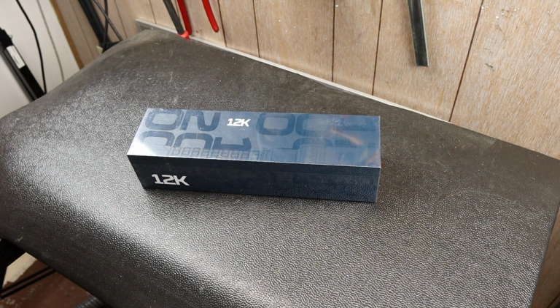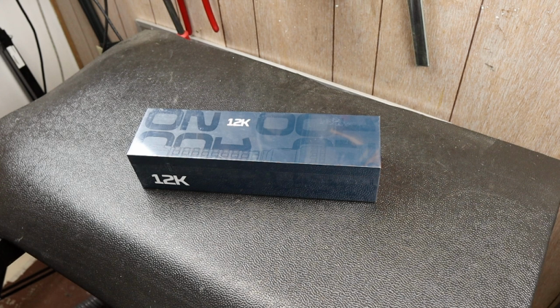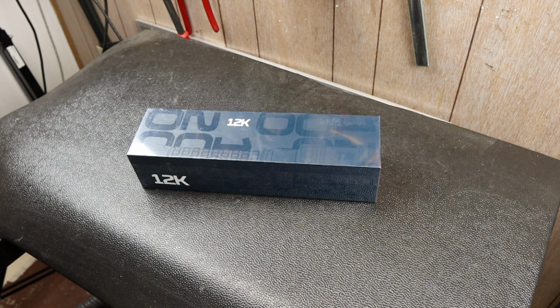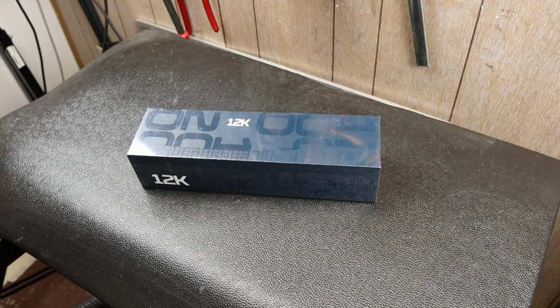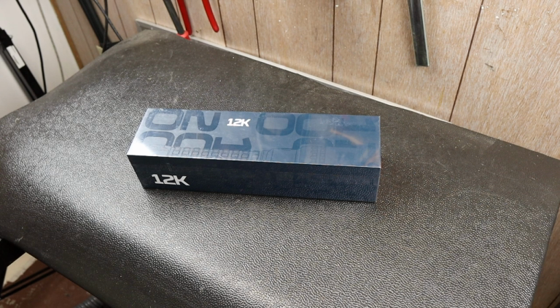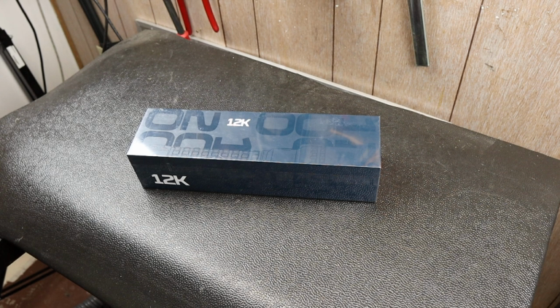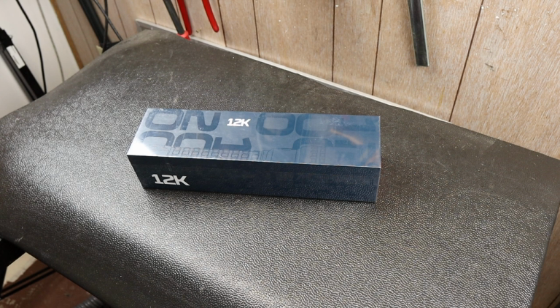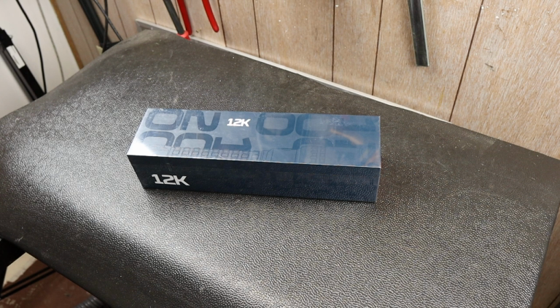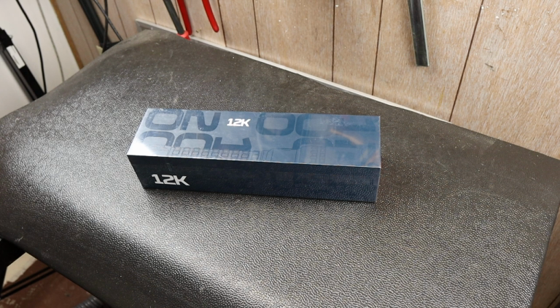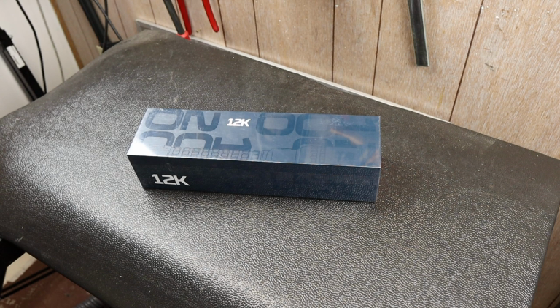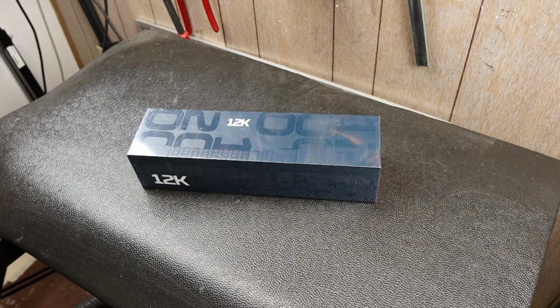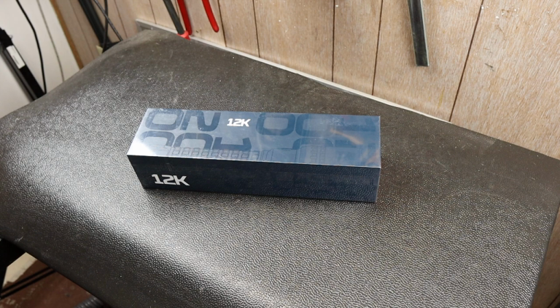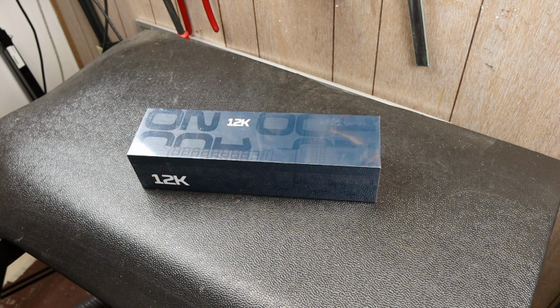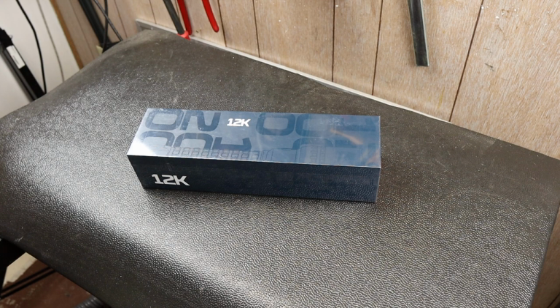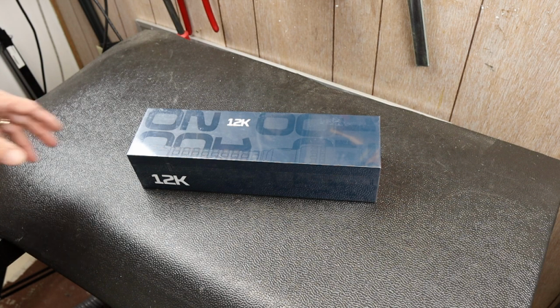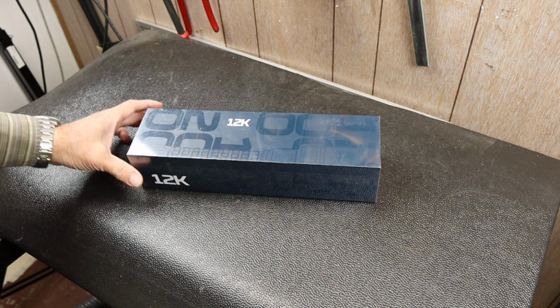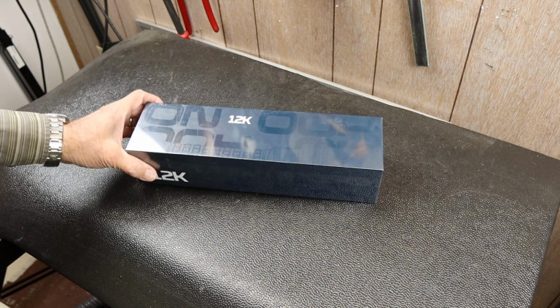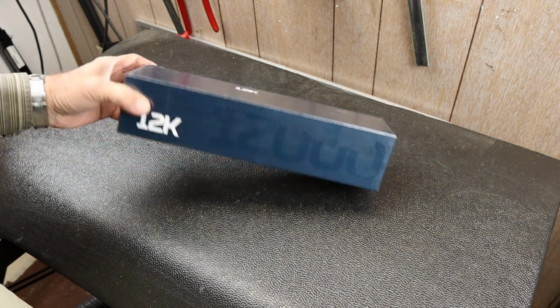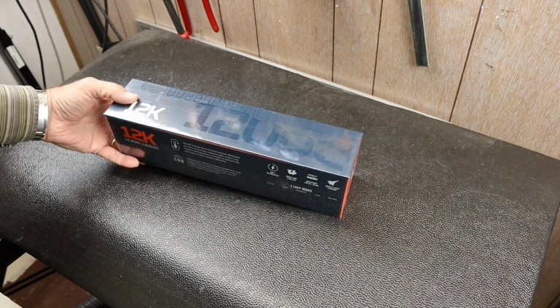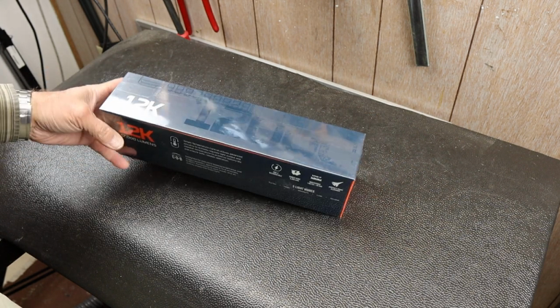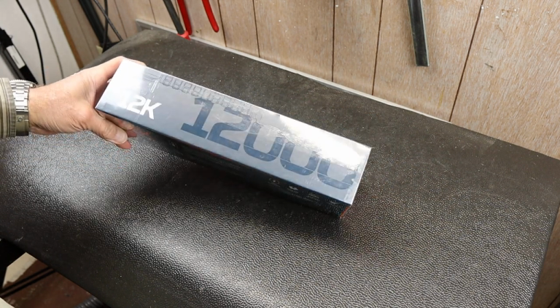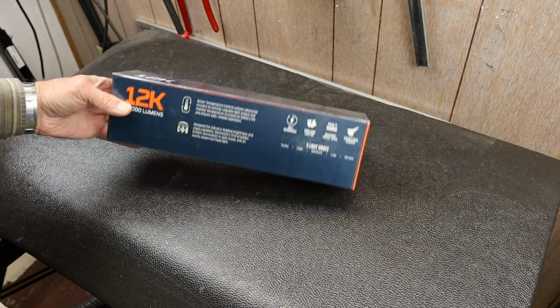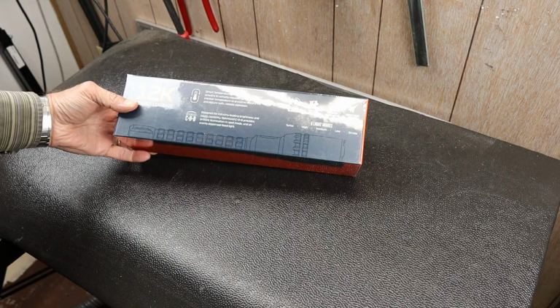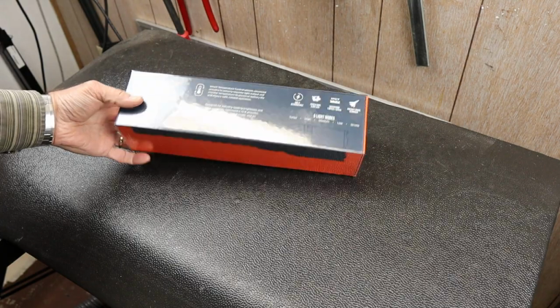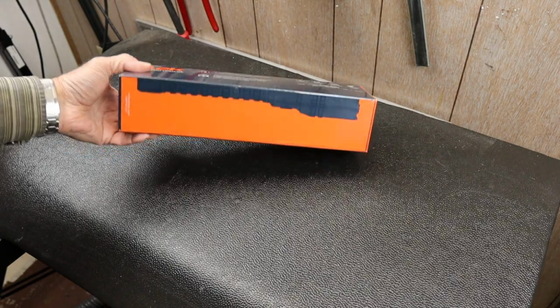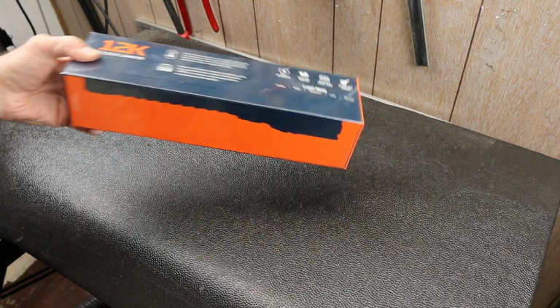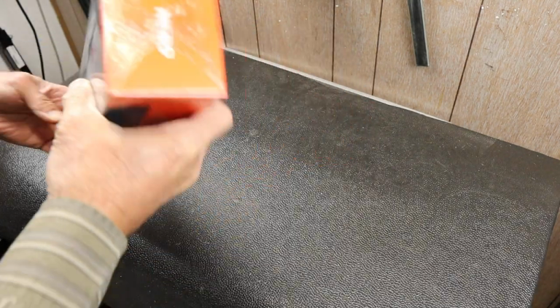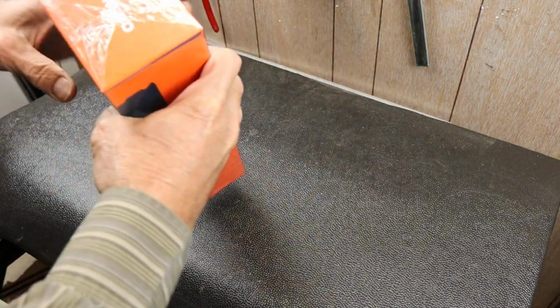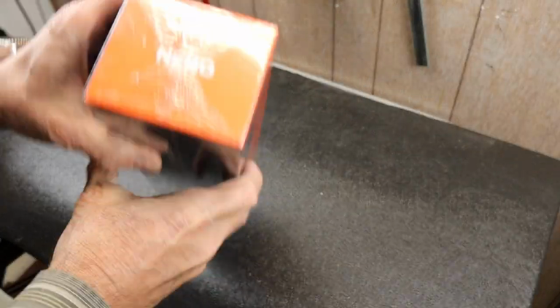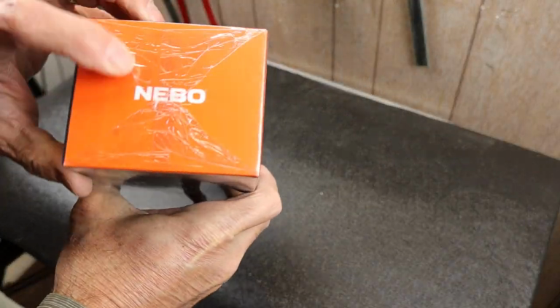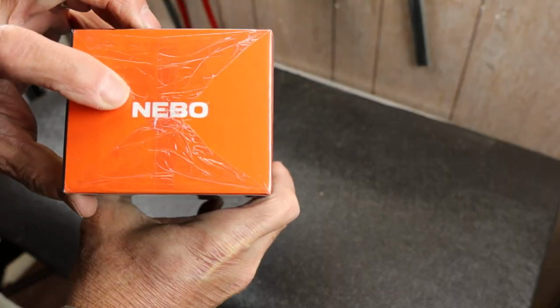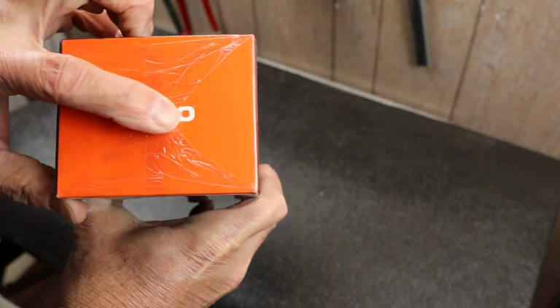Howdy folks, Doc here with Last Best Tool and today I've got an unboxing. It's a little unusual for me. This is a Nebo flashlight — you can see there, Nebo.